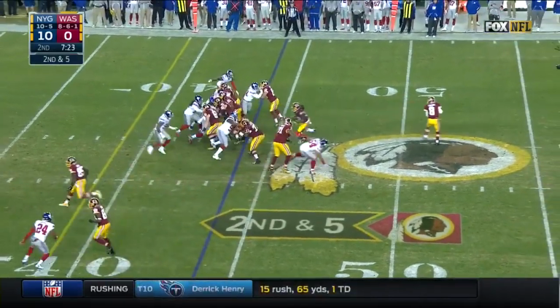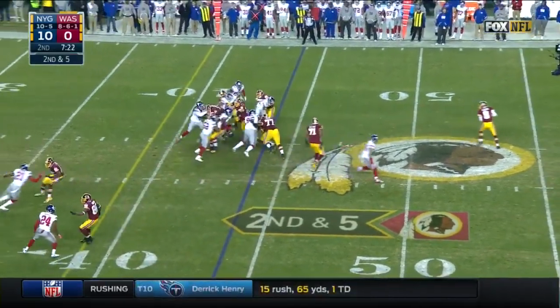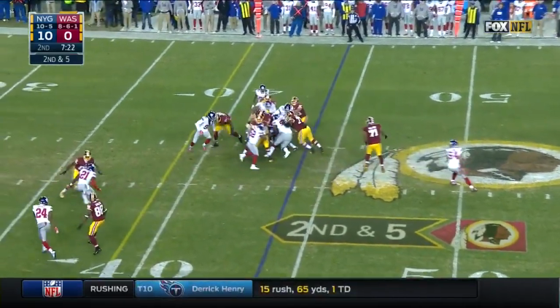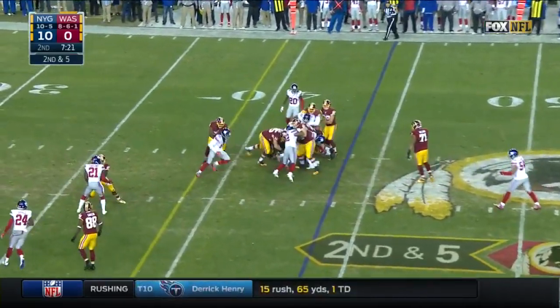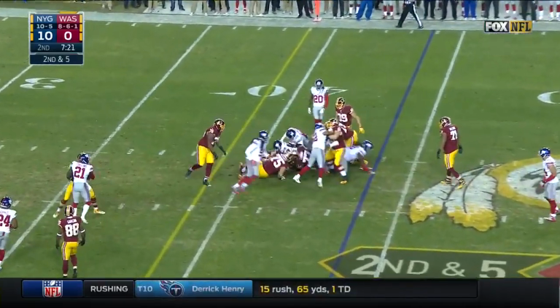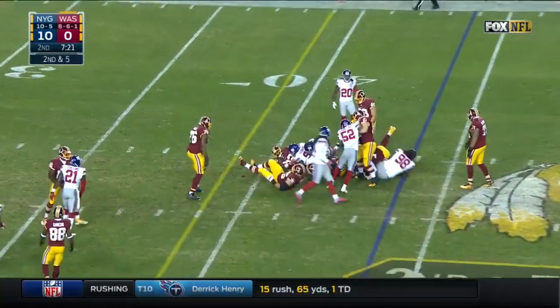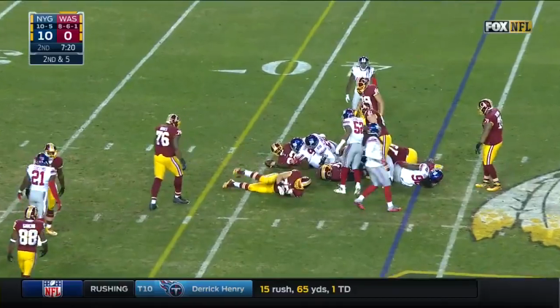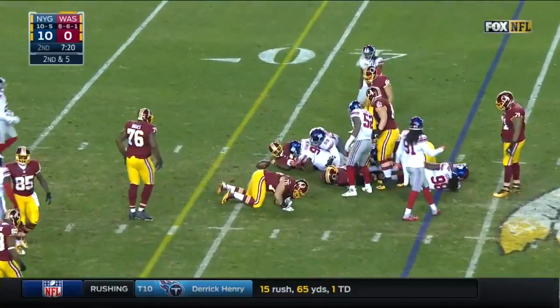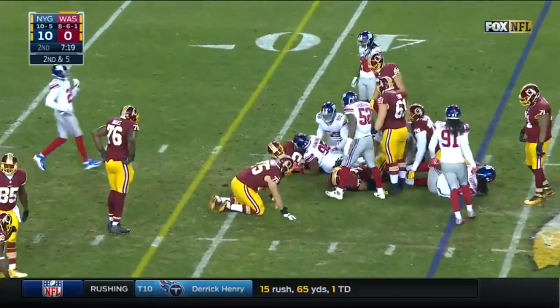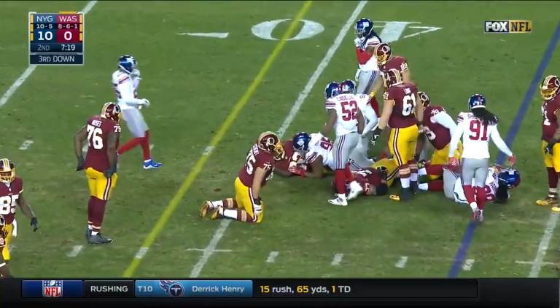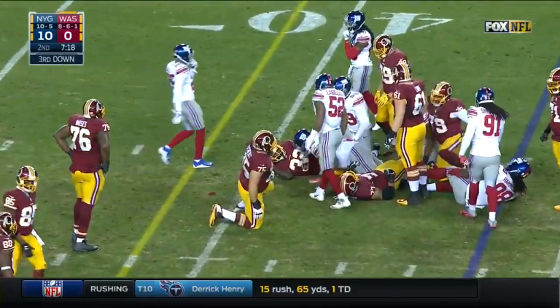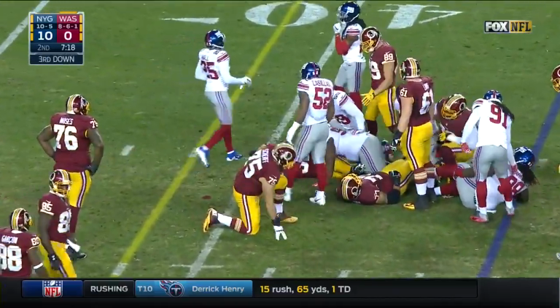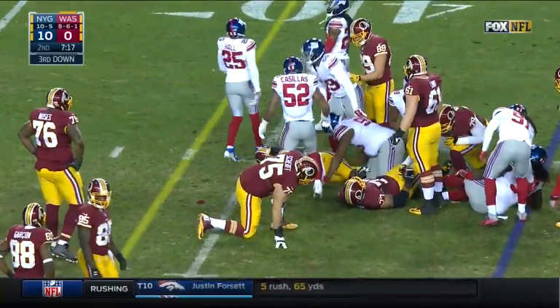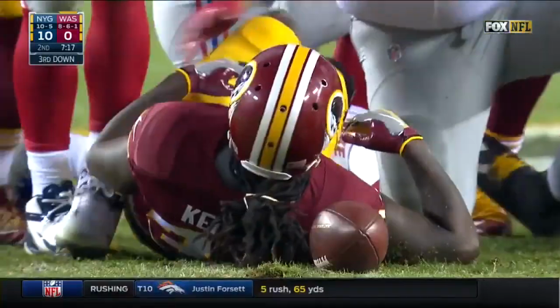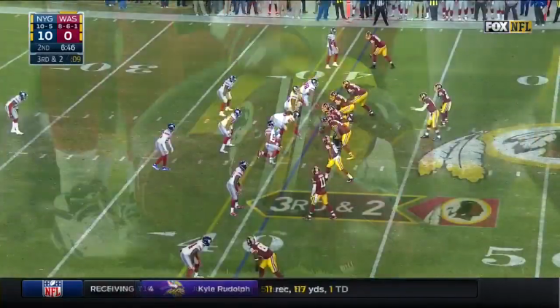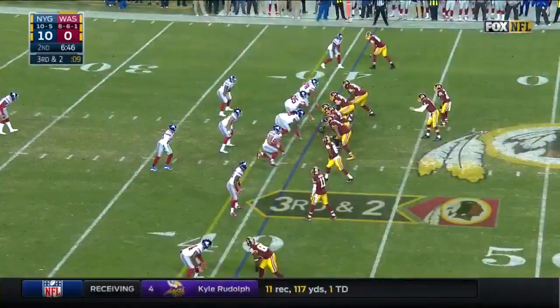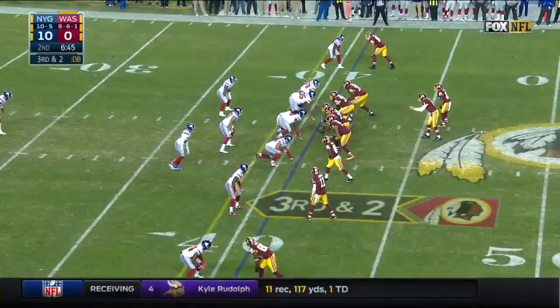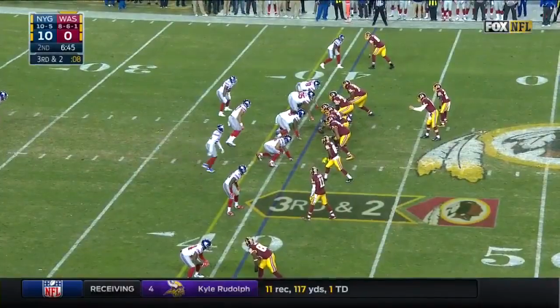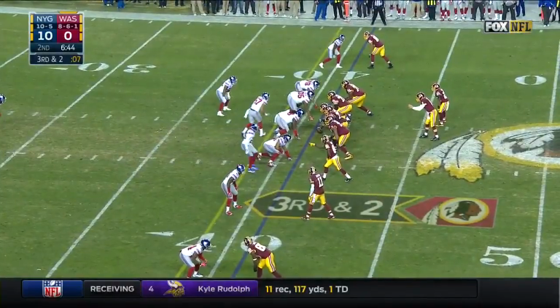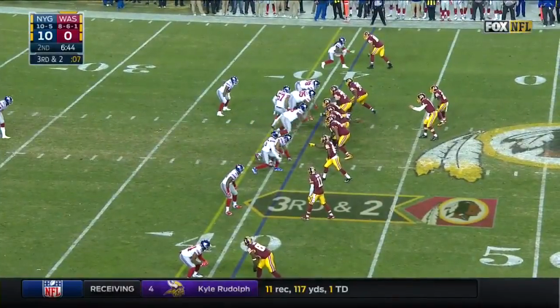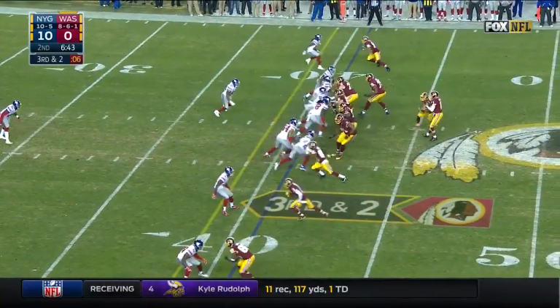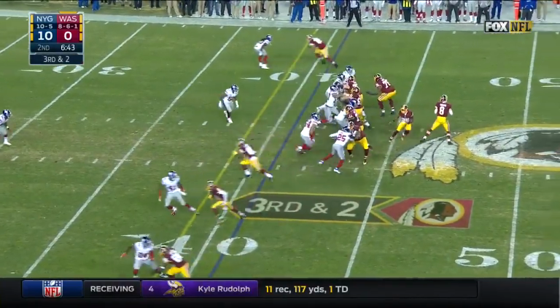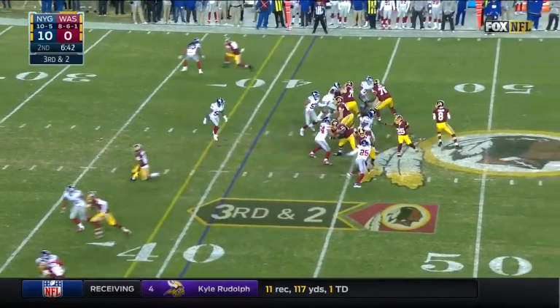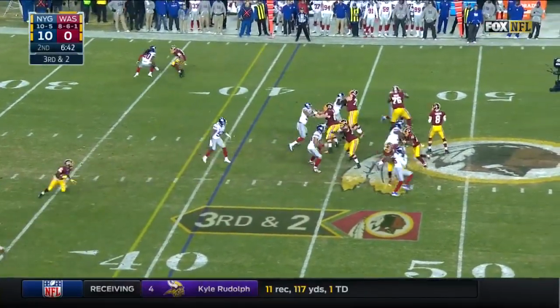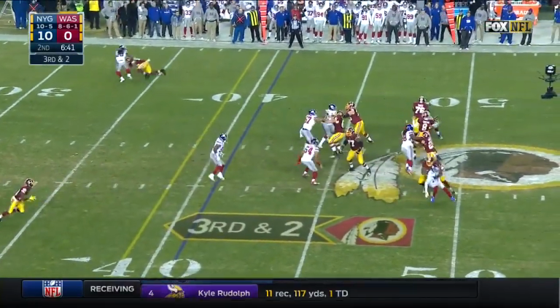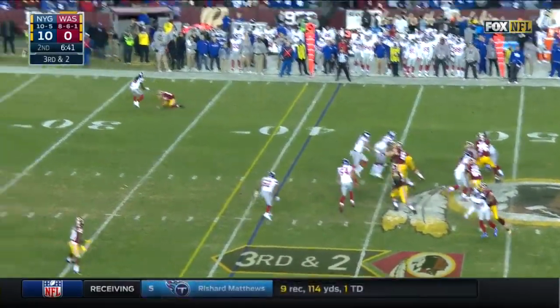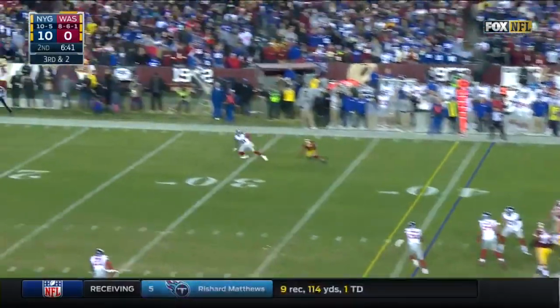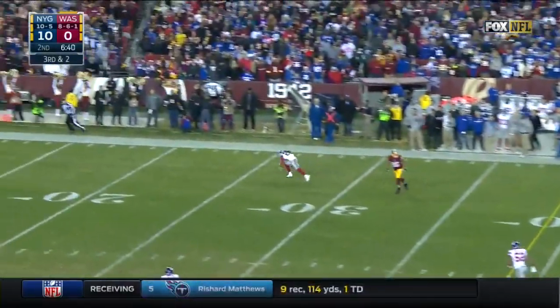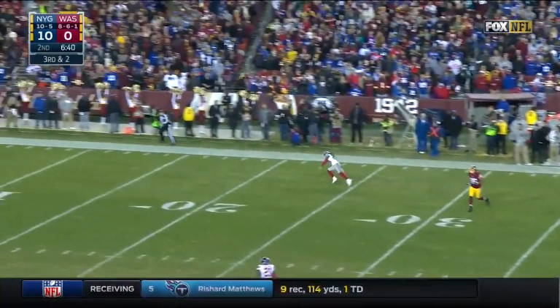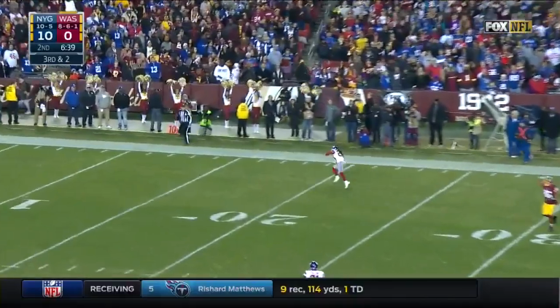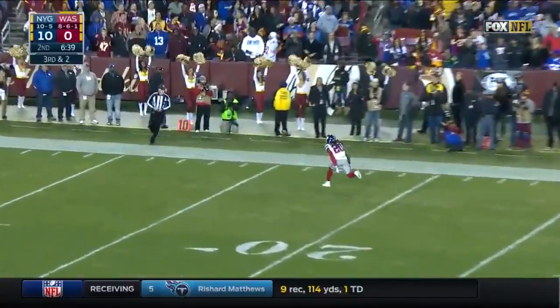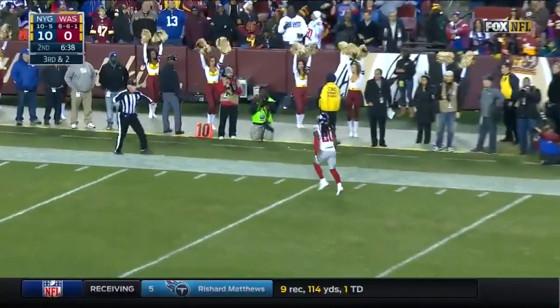Kelly — Robert Kelly, who has taken over. Third down and two — Cousins not on the same page with Jordan Reed.